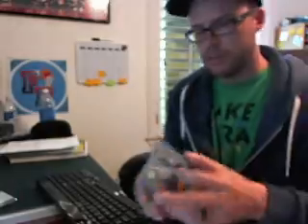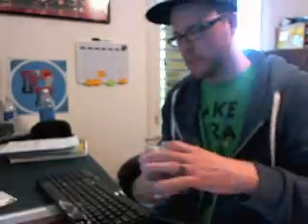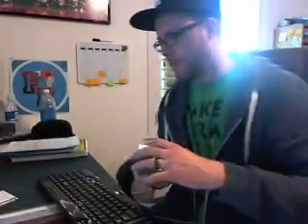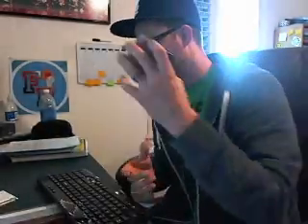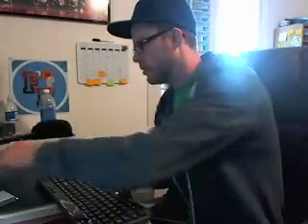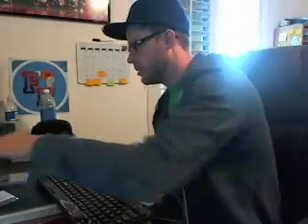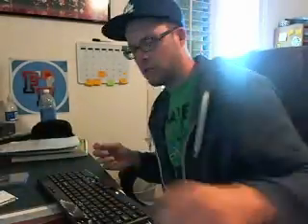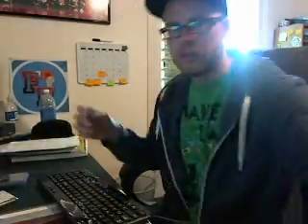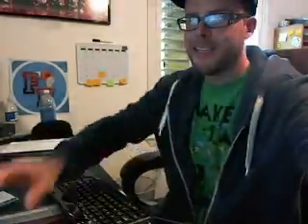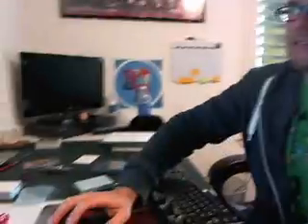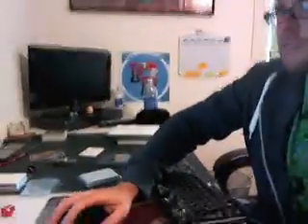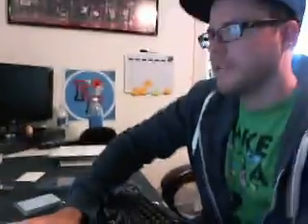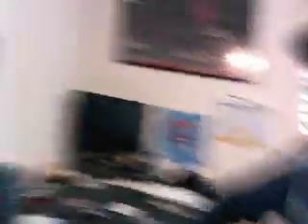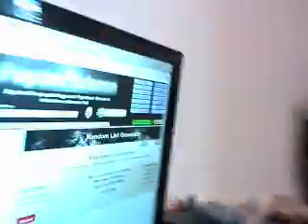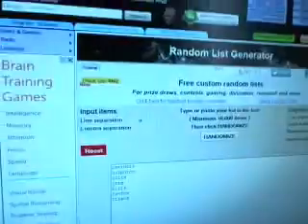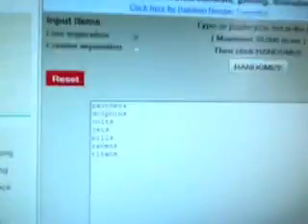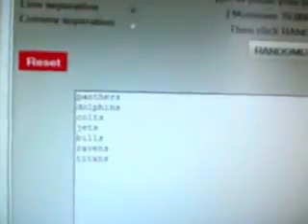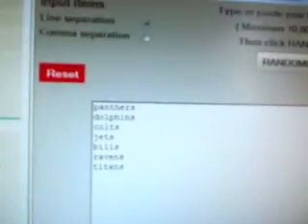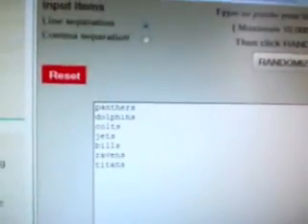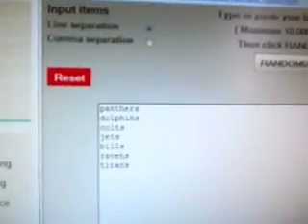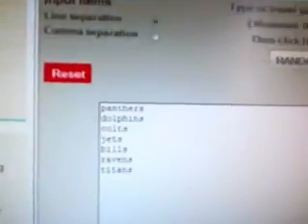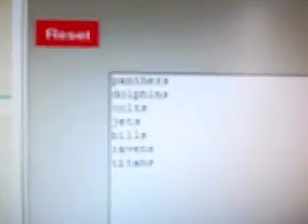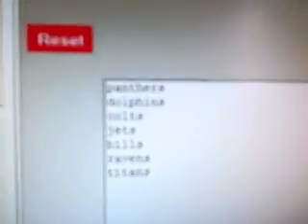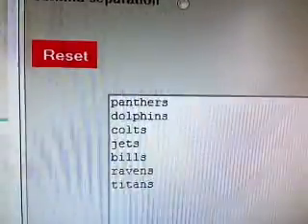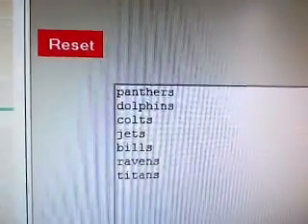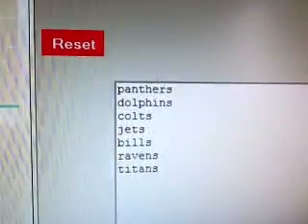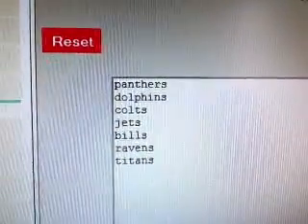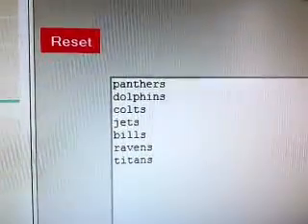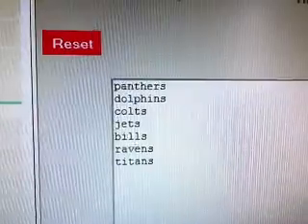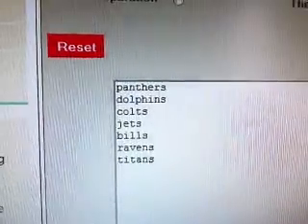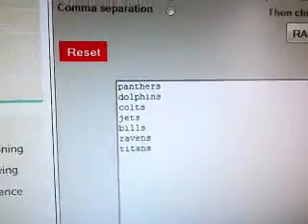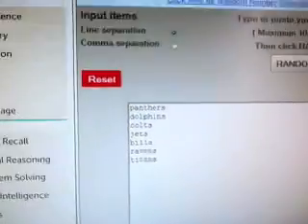So we got seven card hits and there are seven hitless teams. Those seven hitless teams being Panthers, Dolphins, Colts, Jets, Bills, Ravens, and Titans.